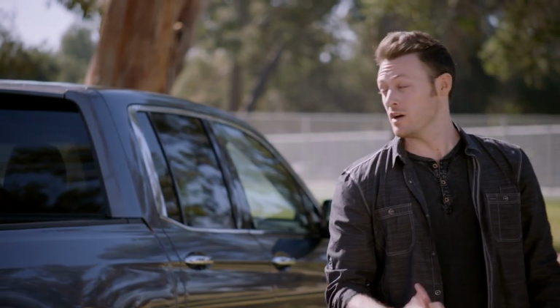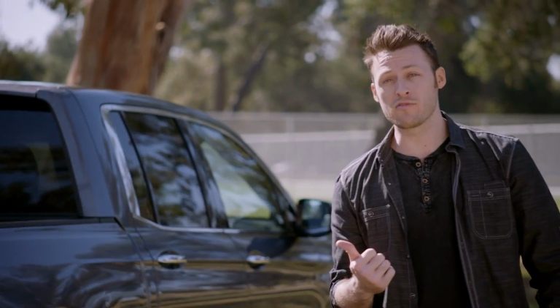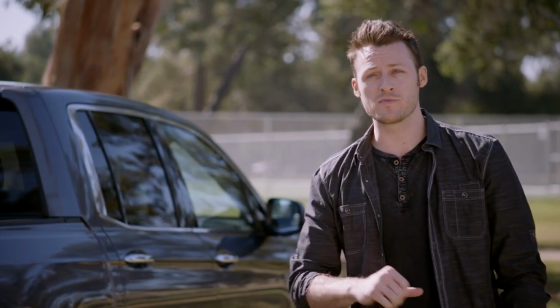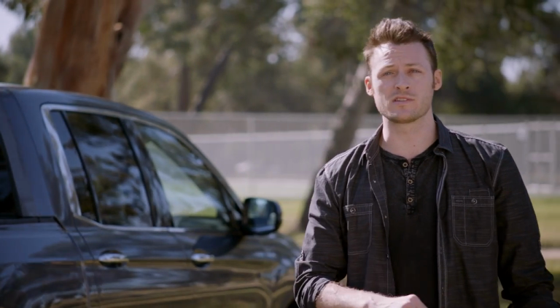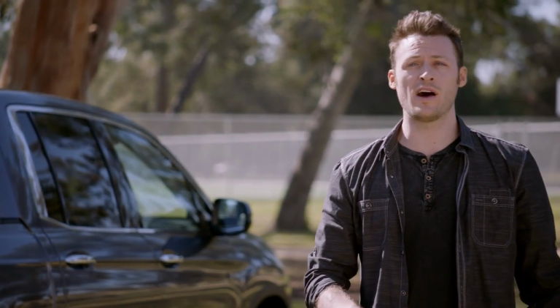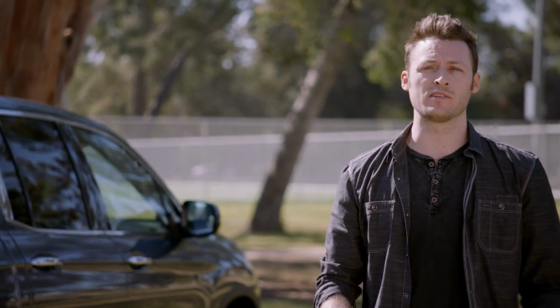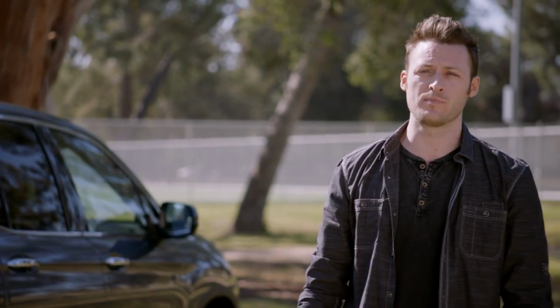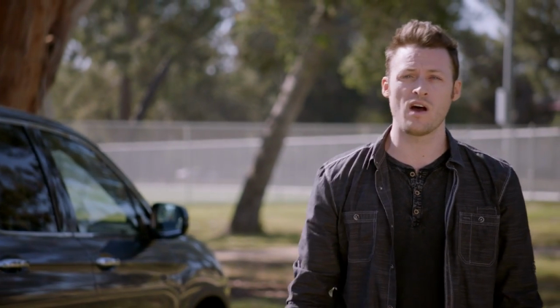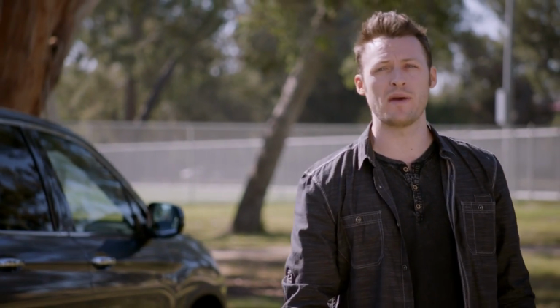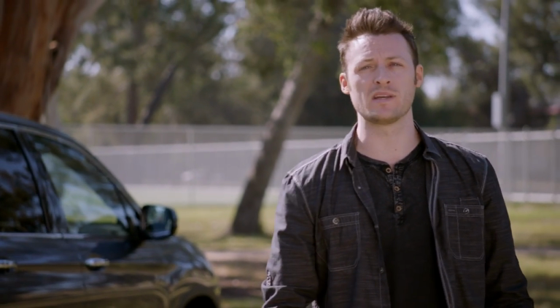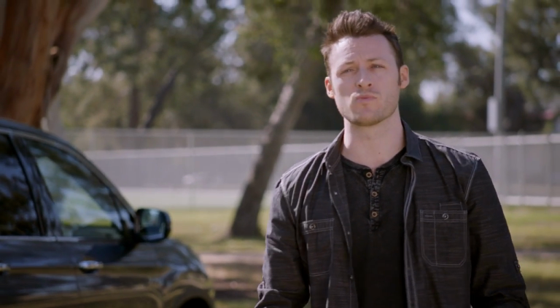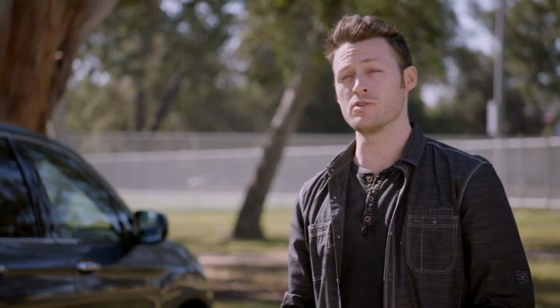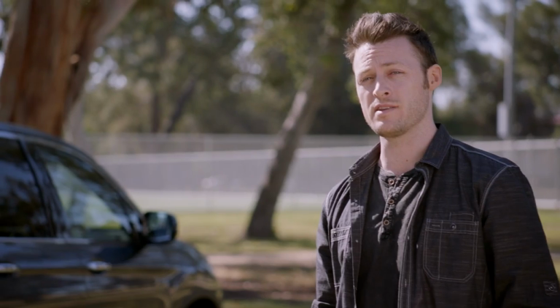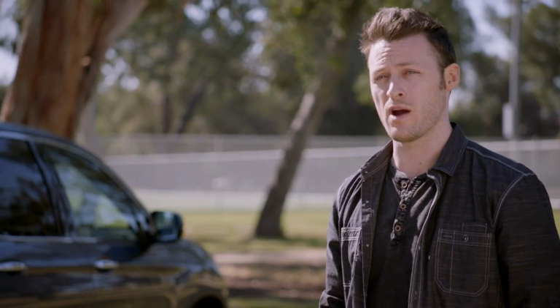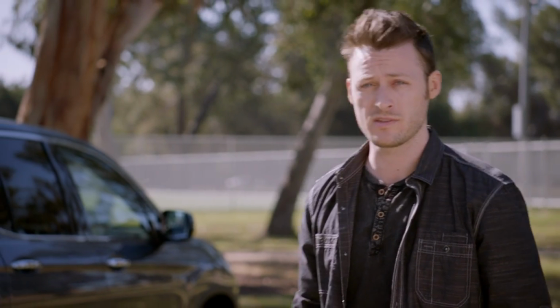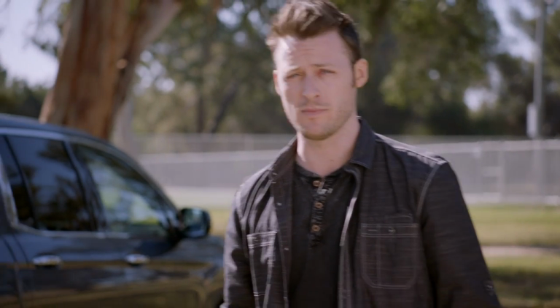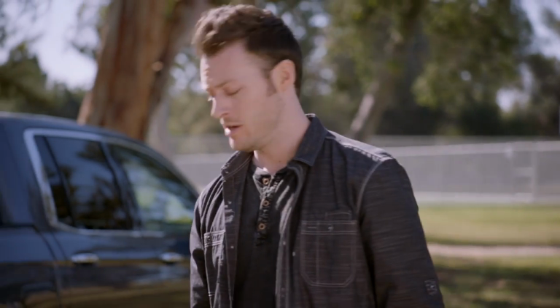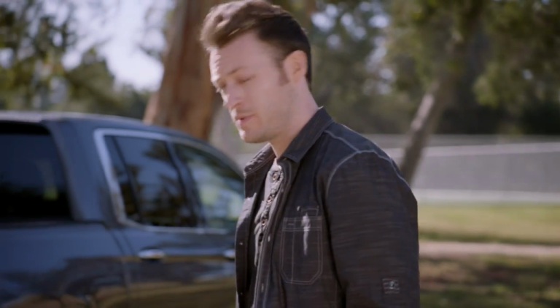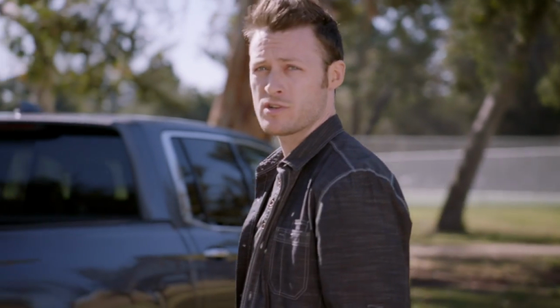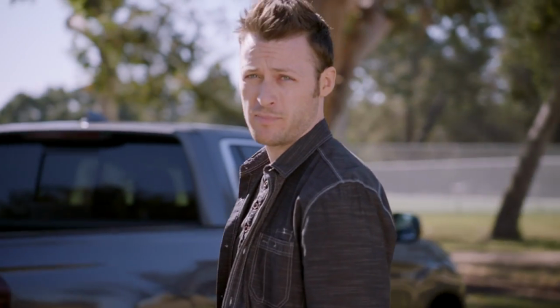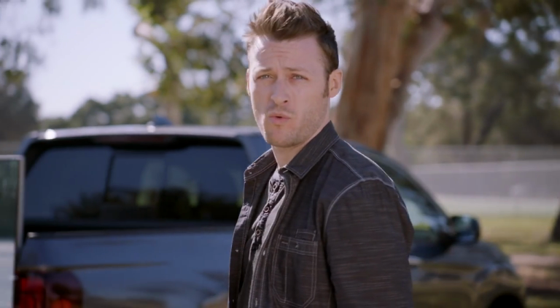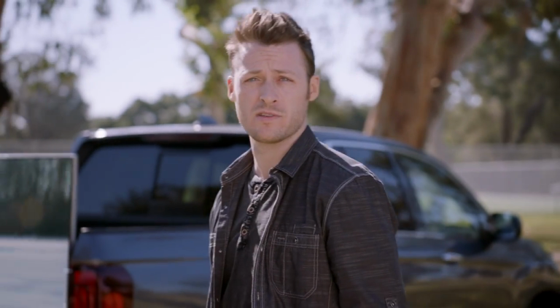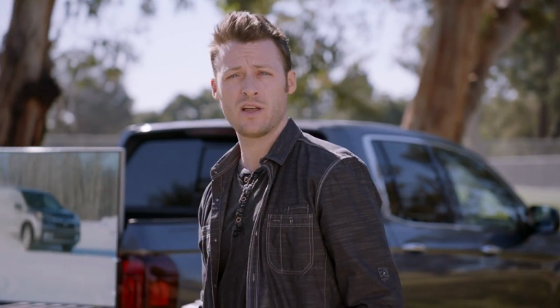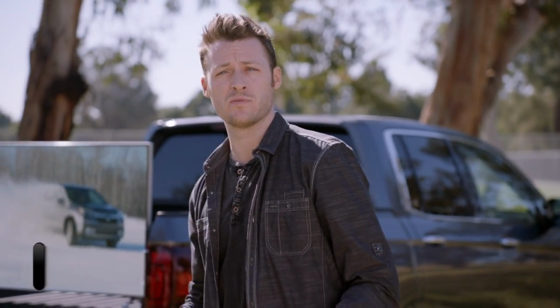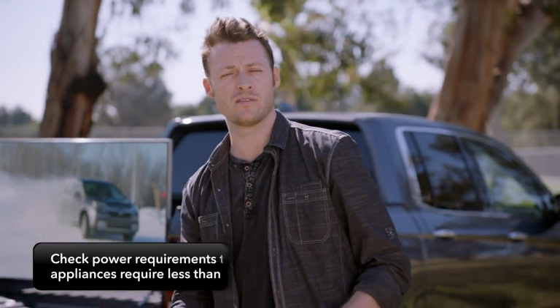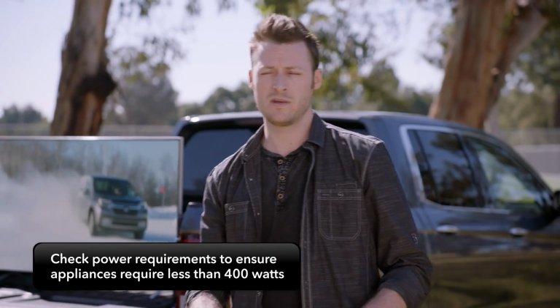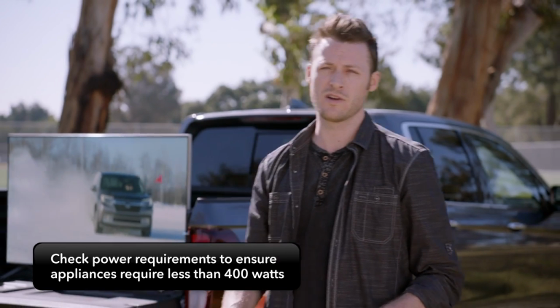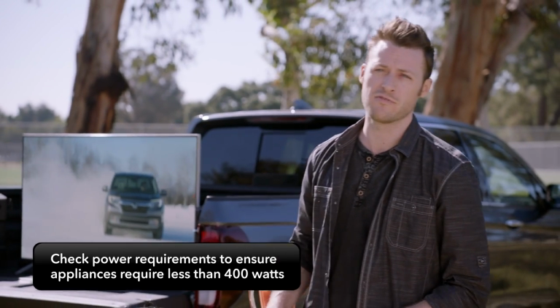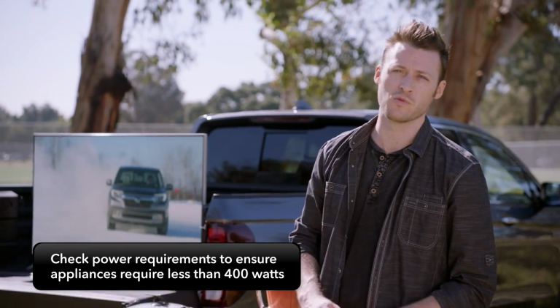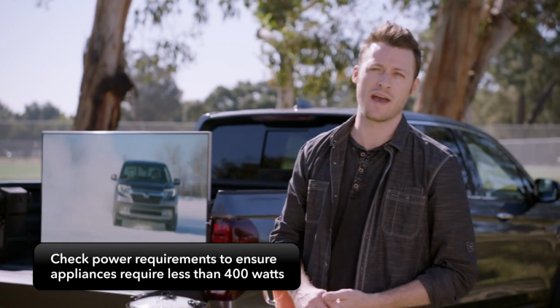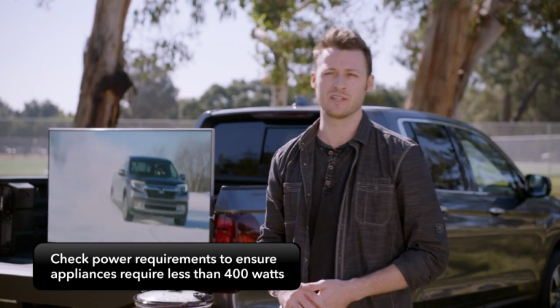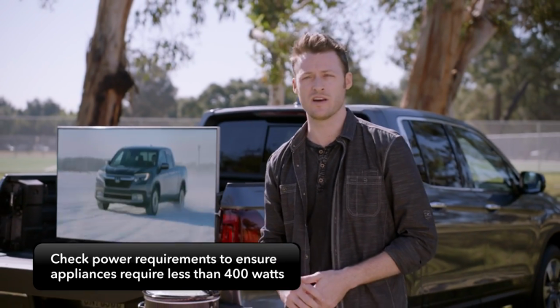A battery management system will automatically turn the power off when the battery begins to run low using AC power in accessory mode. So be sure to check the power requirements of the appliances you plug in. Make sure they're under that 400 watt maximum with the engine on.